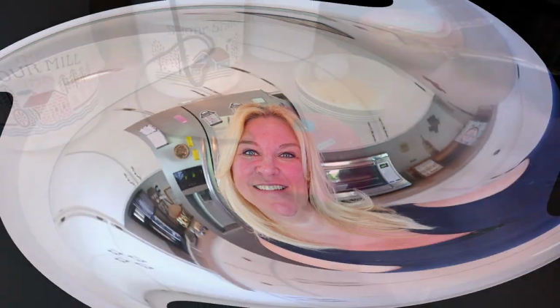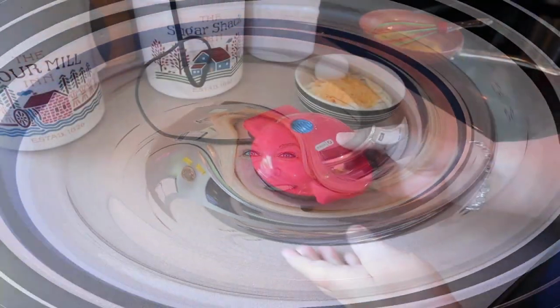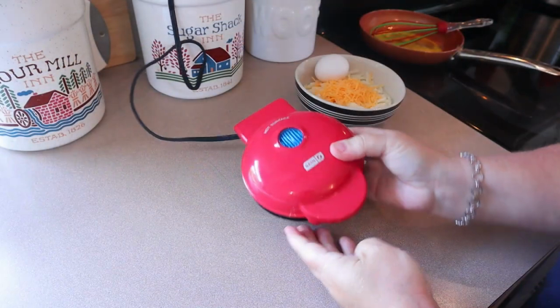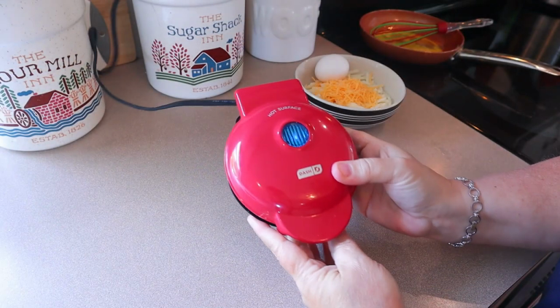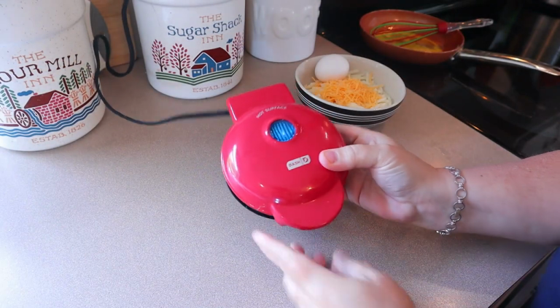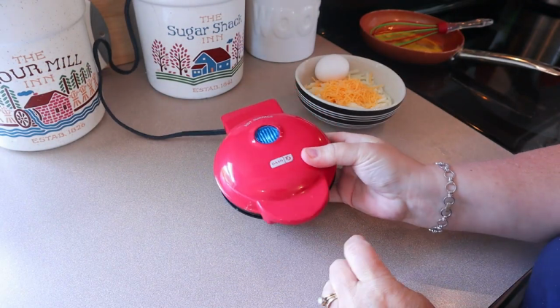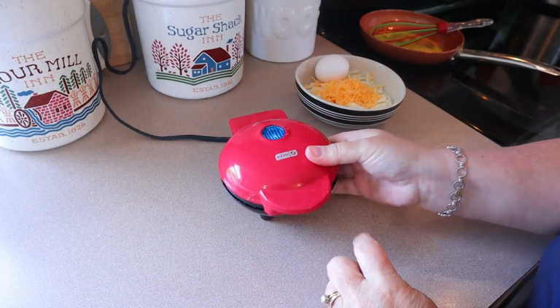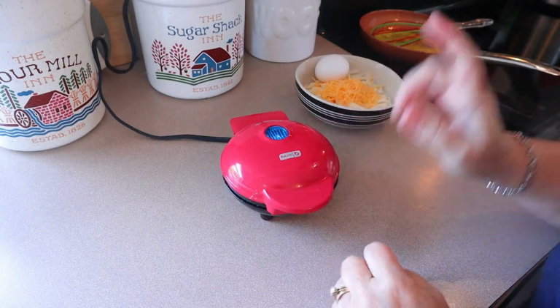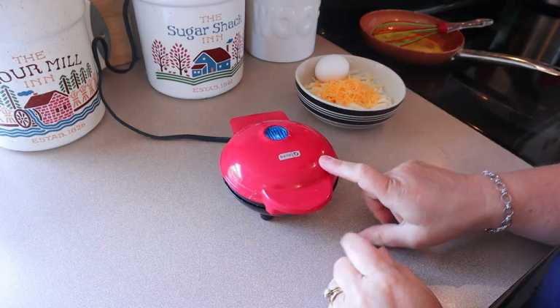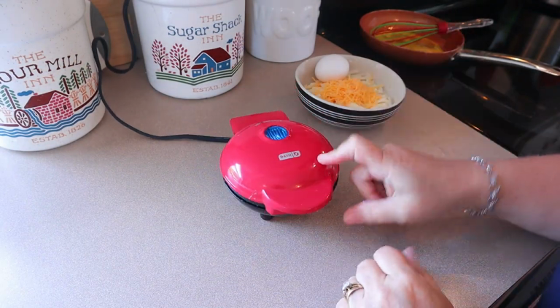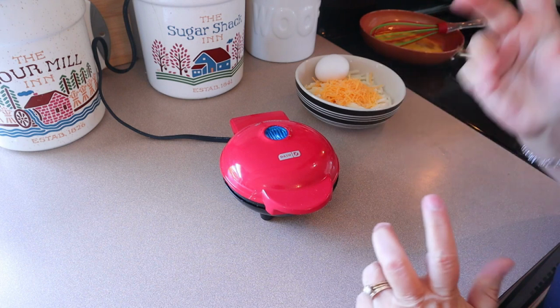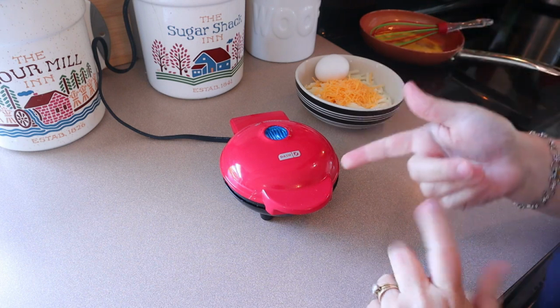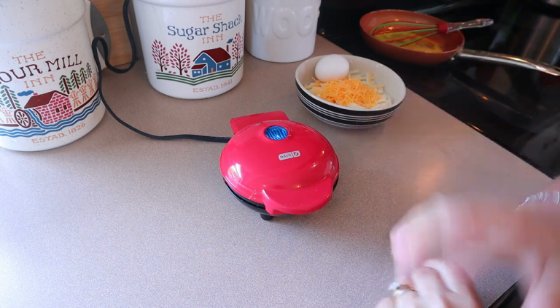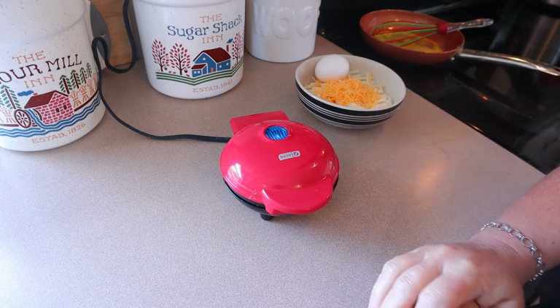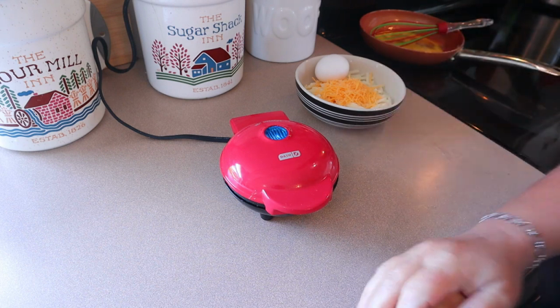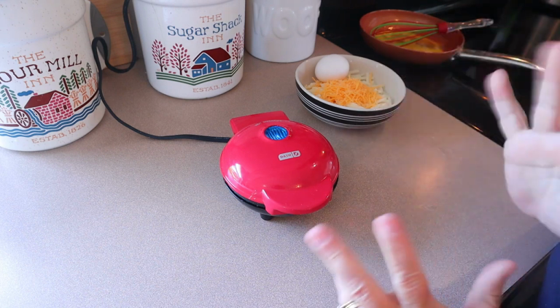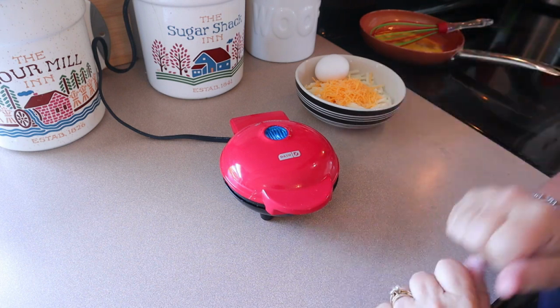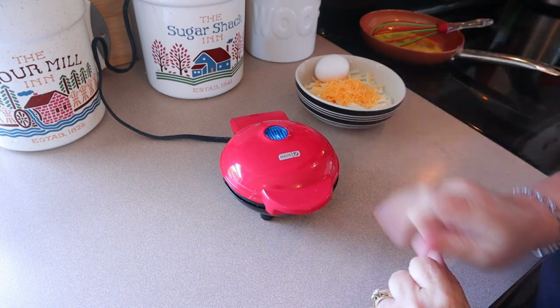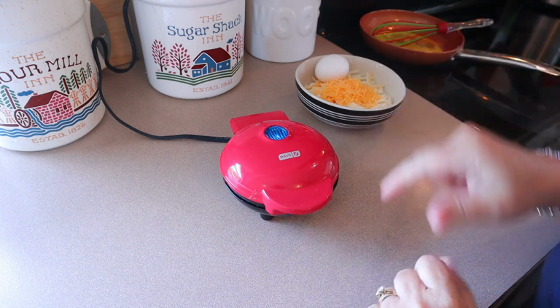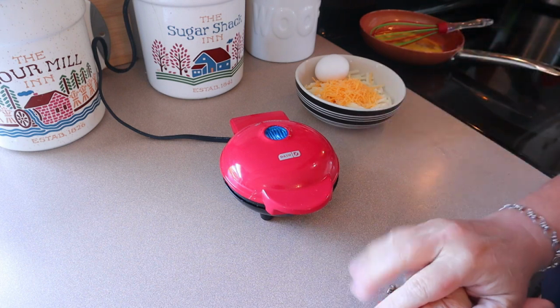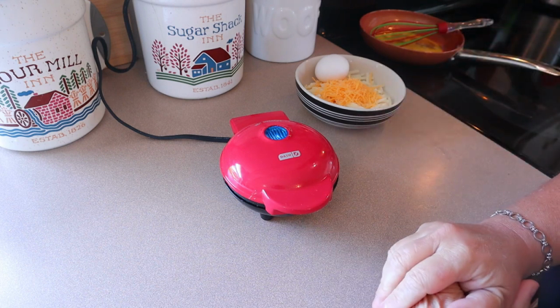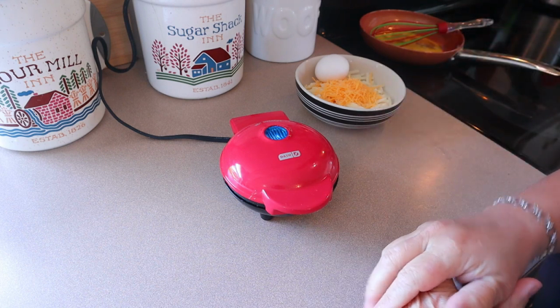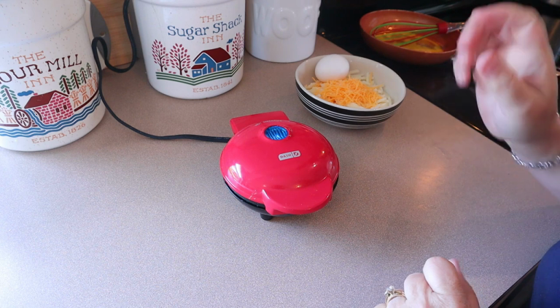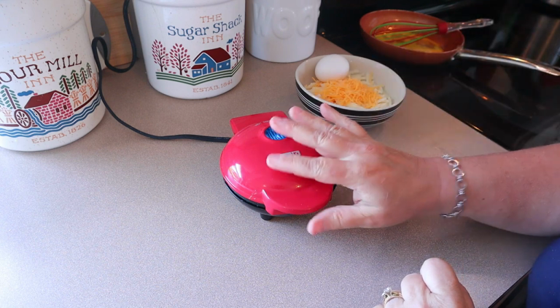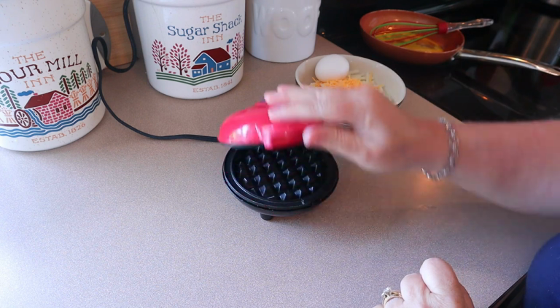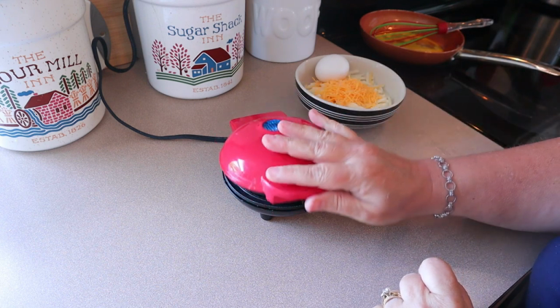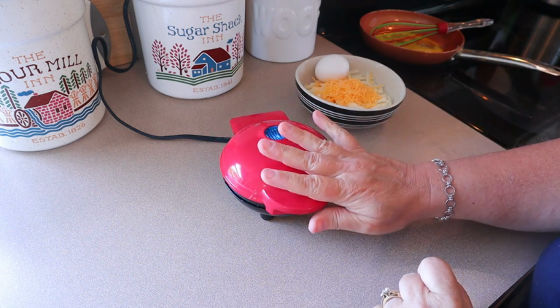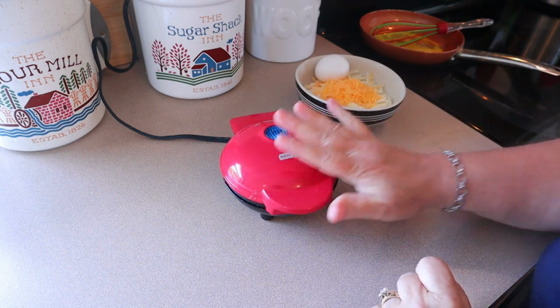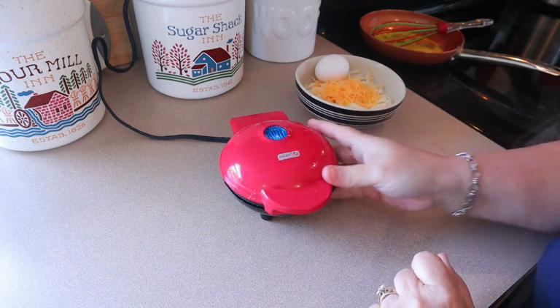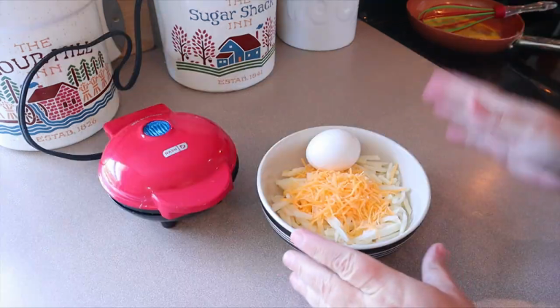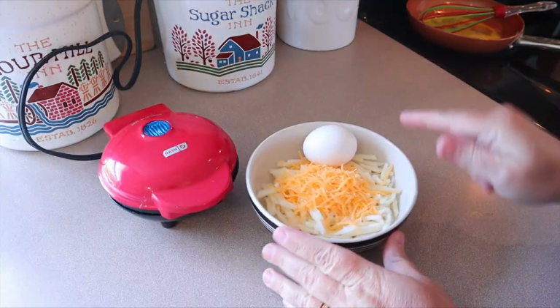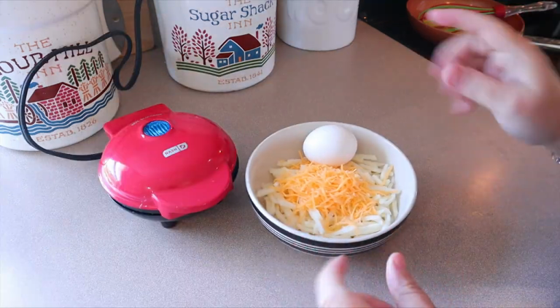So as you can see, I have my Mini Dash Waffle Maker. If you don't have one of these, I think you can pick these up on Amazon for maybe around $10. I'll put a link down in the description box below. So I have that heating up.